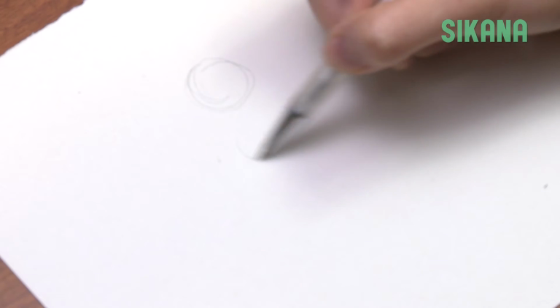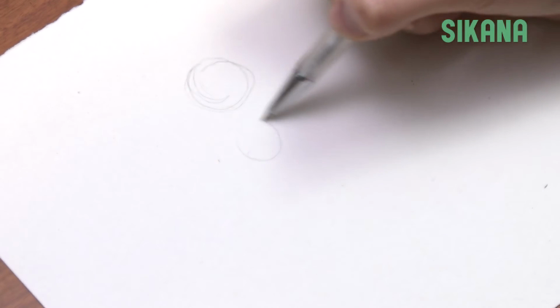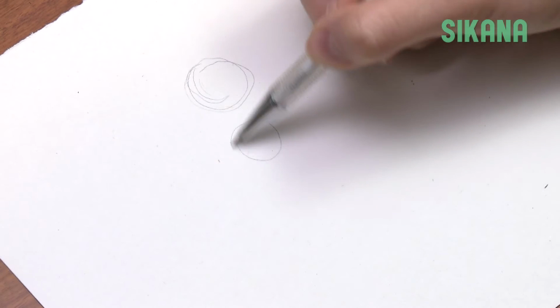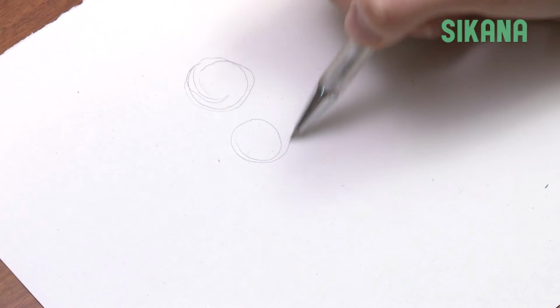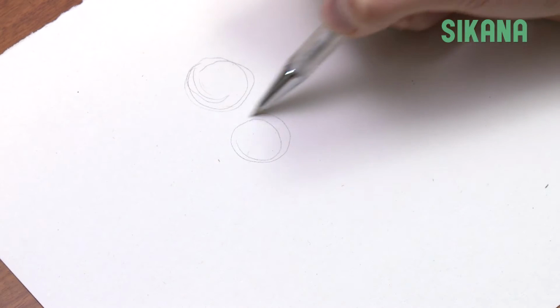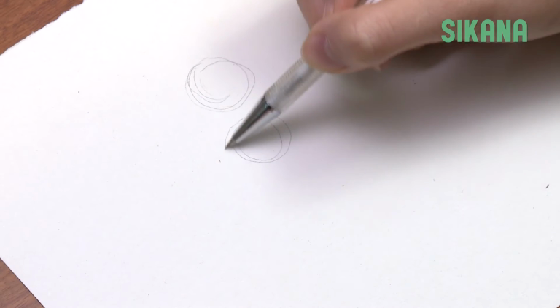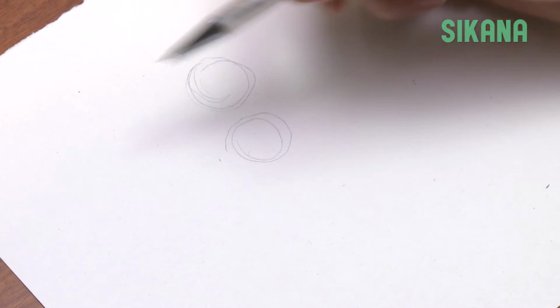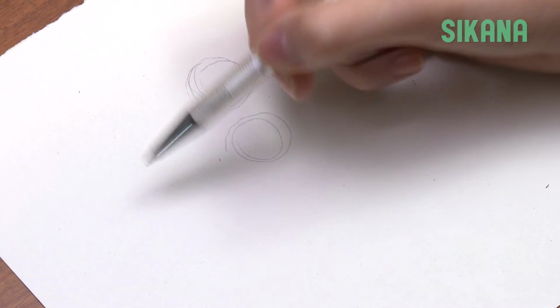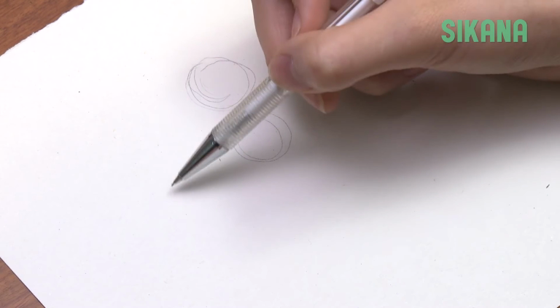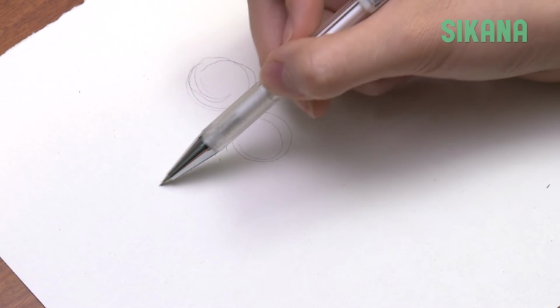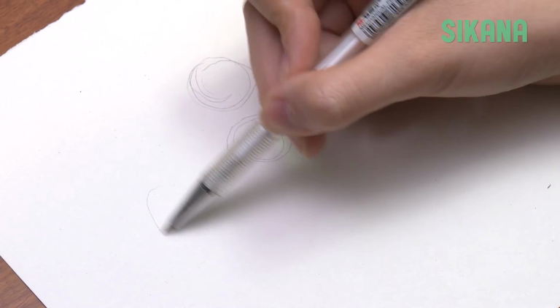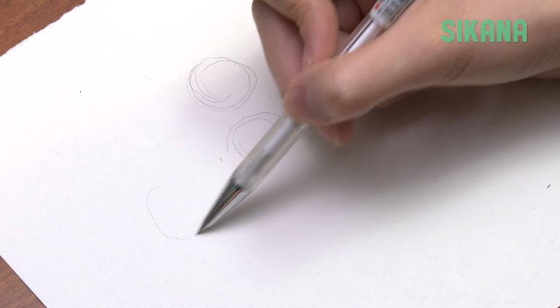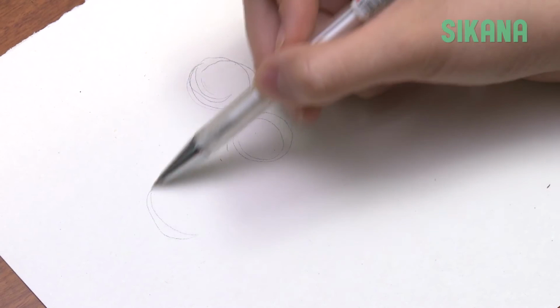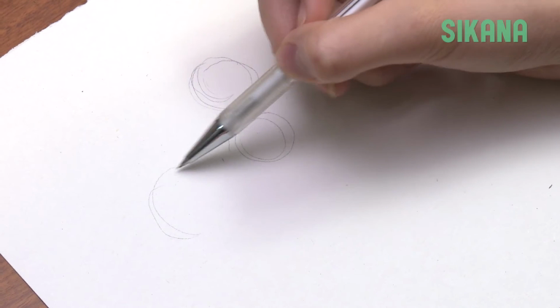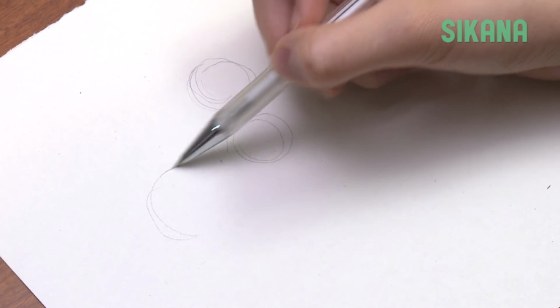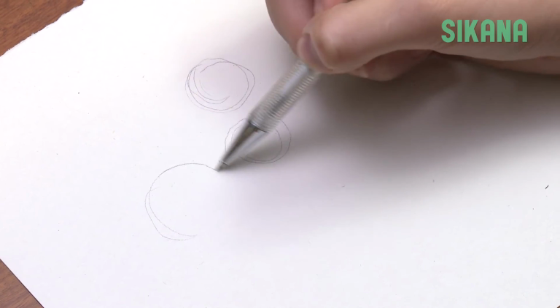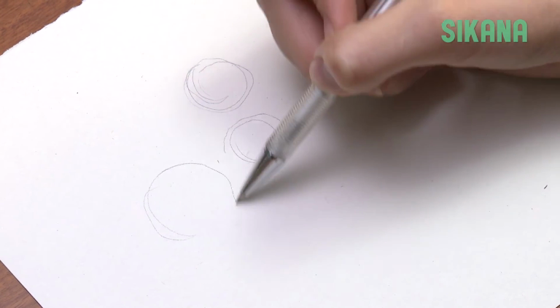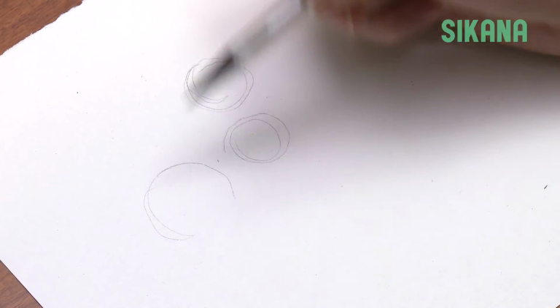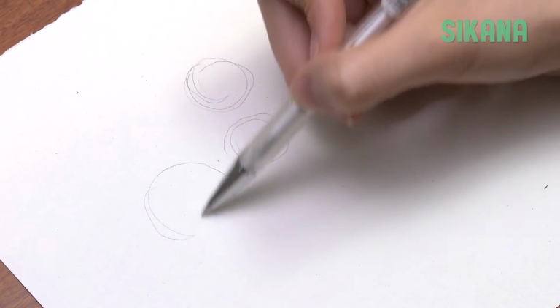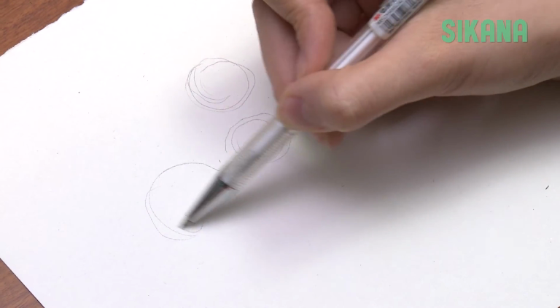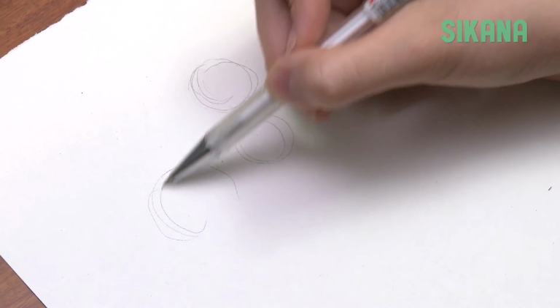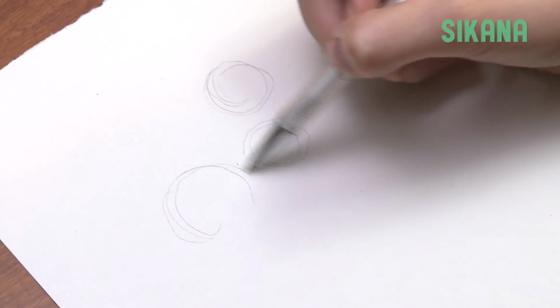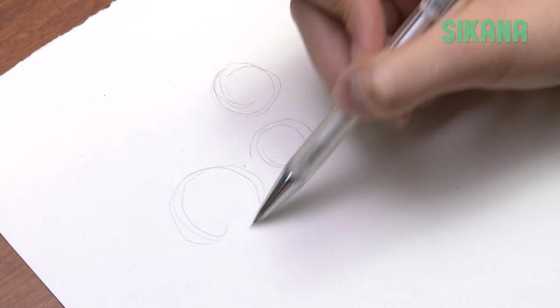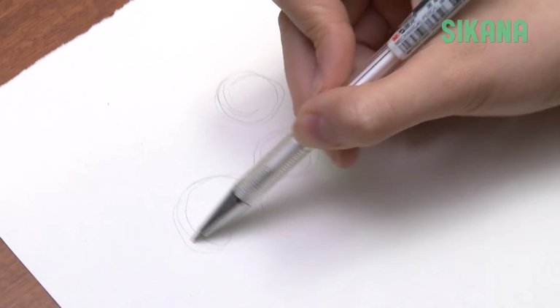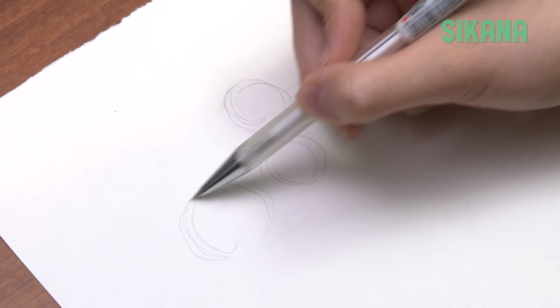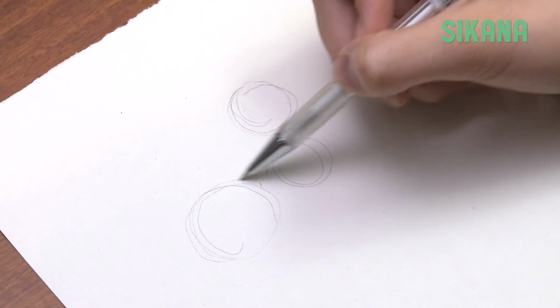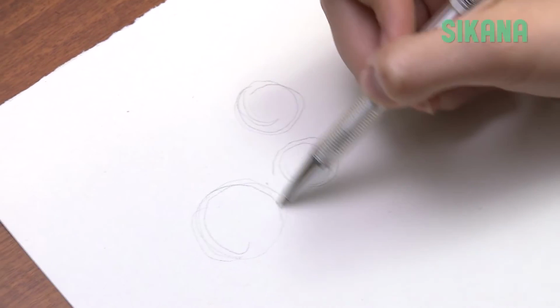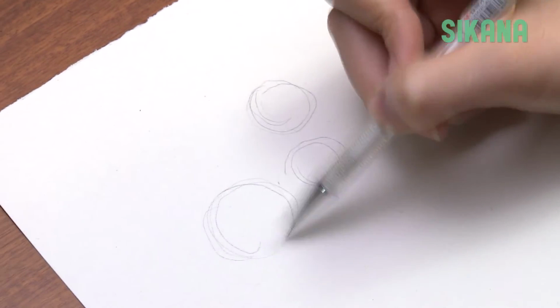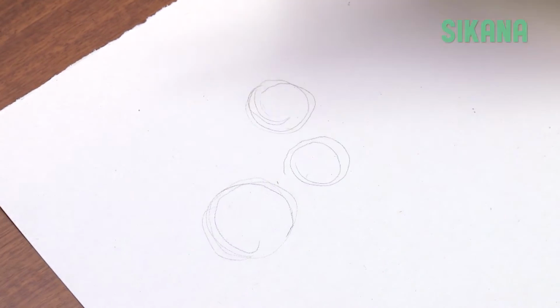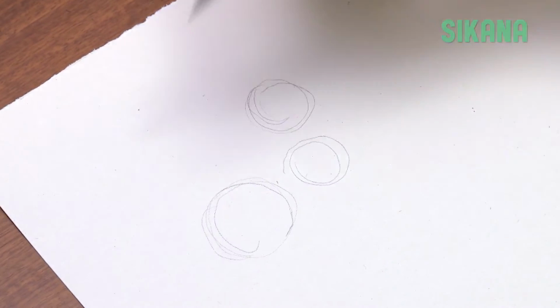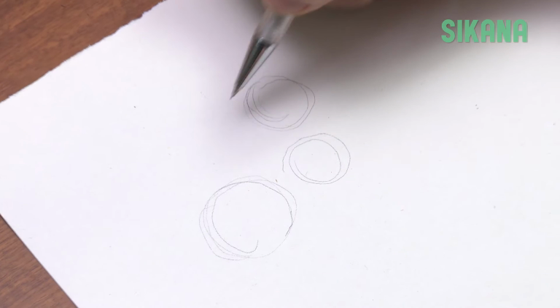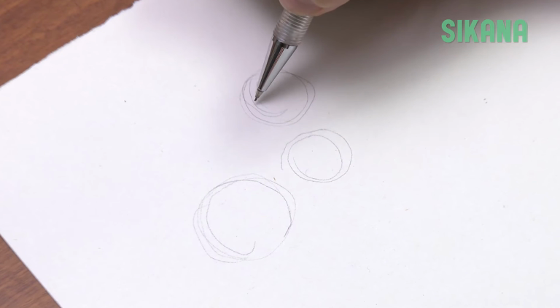Draw a second, slightly shifted circle of the same size underneath. Then a third one, twice as large, to the left of the second one.